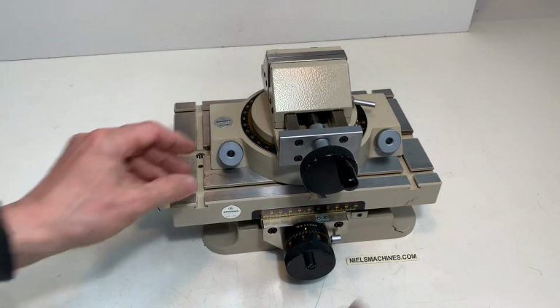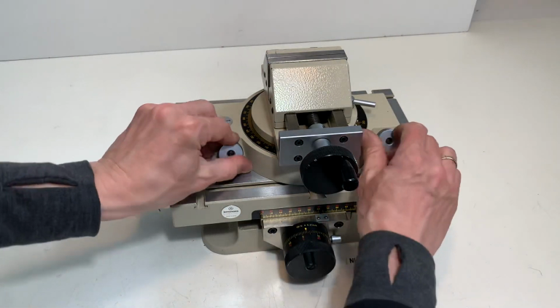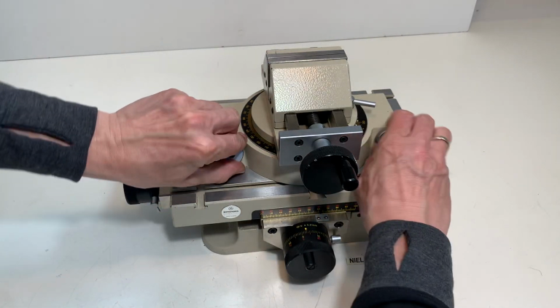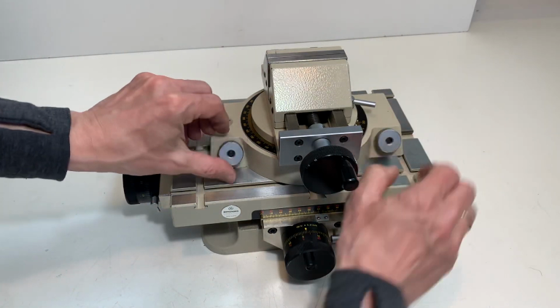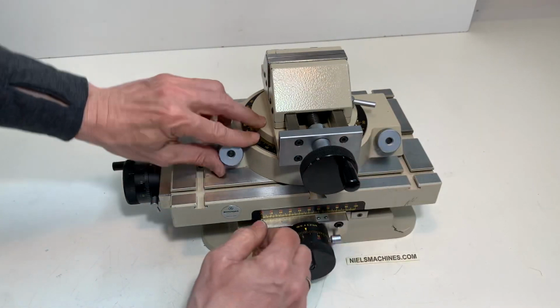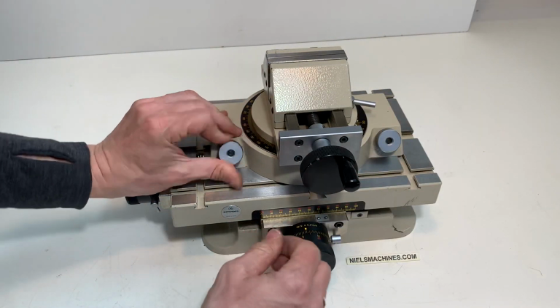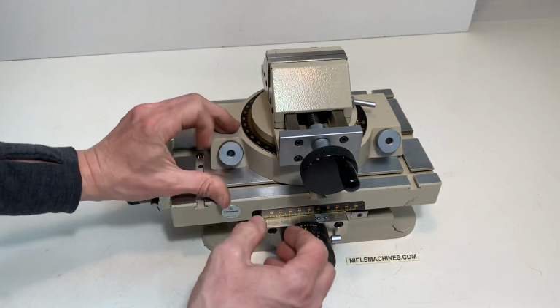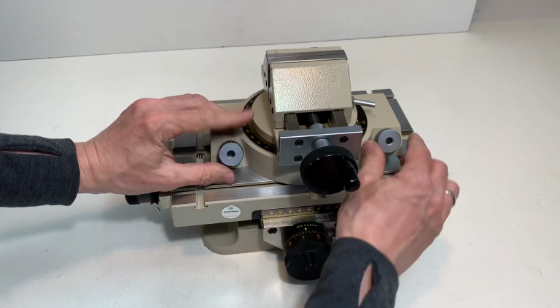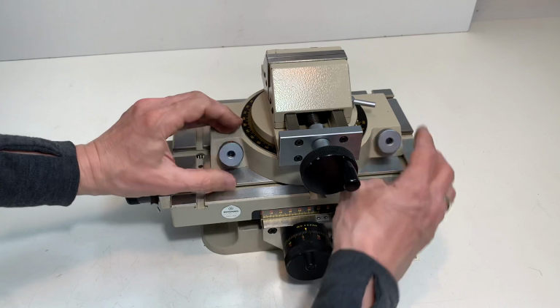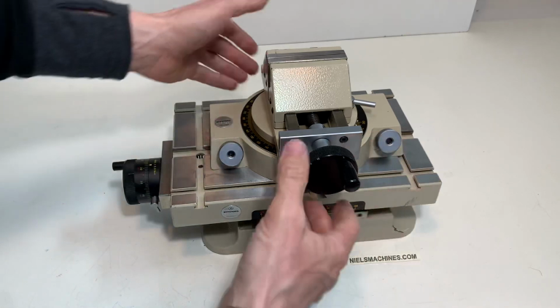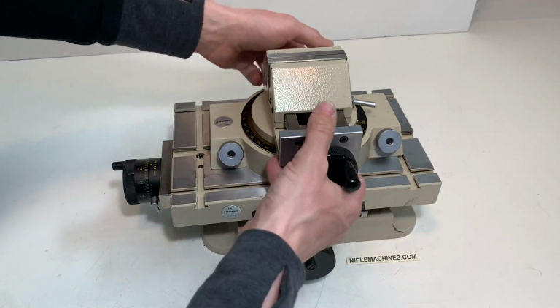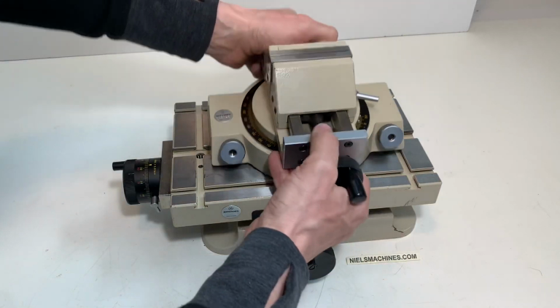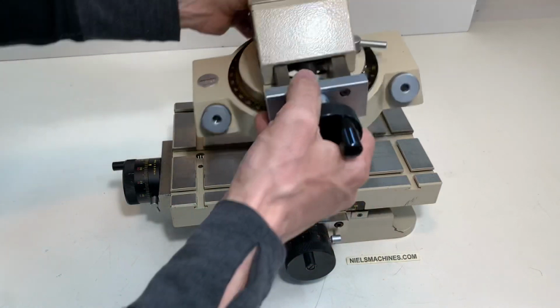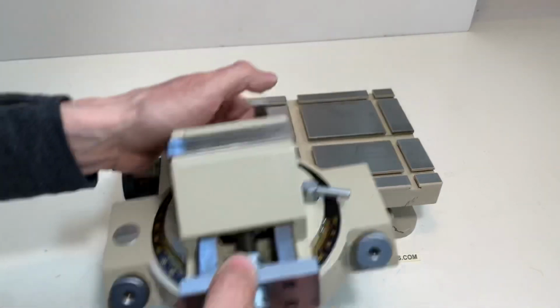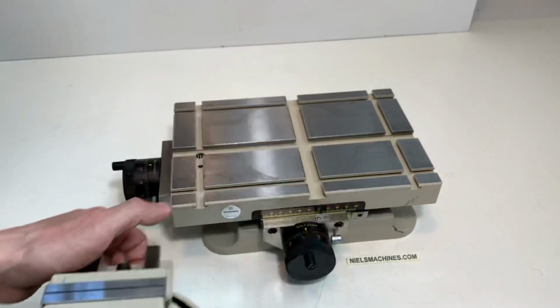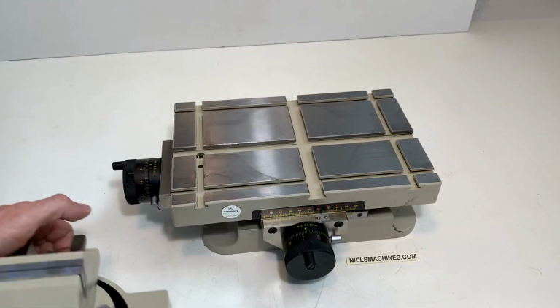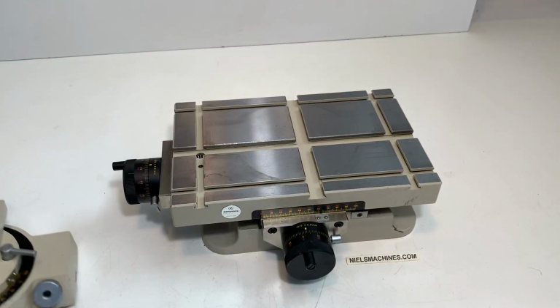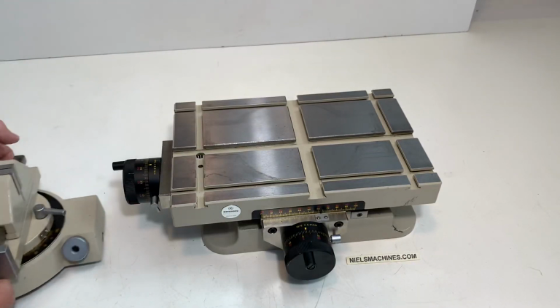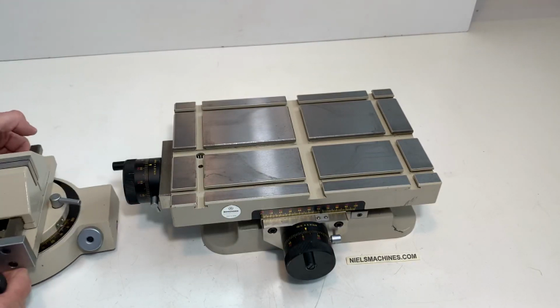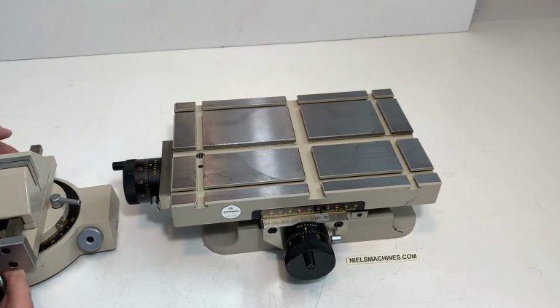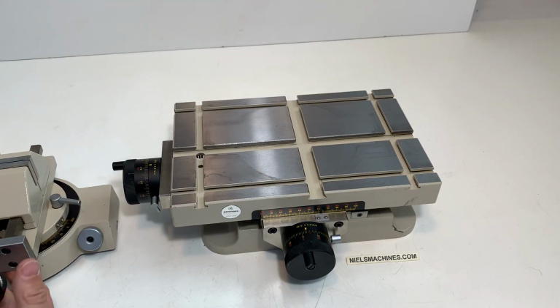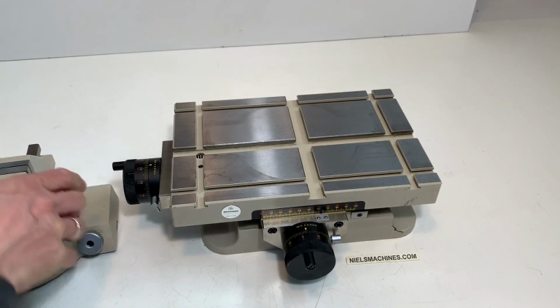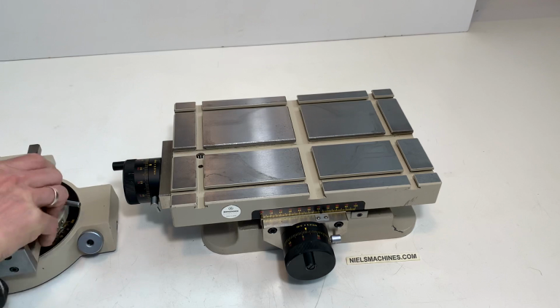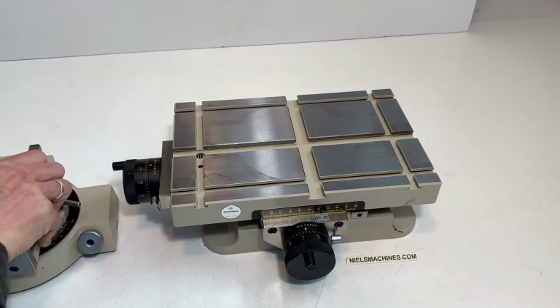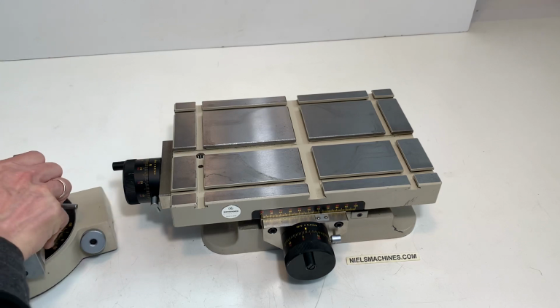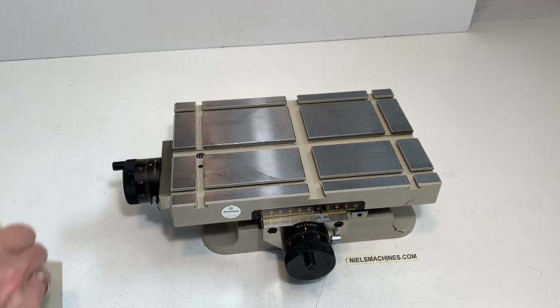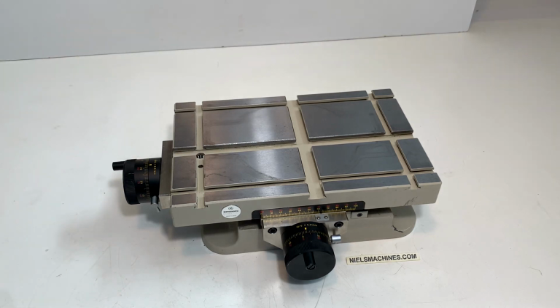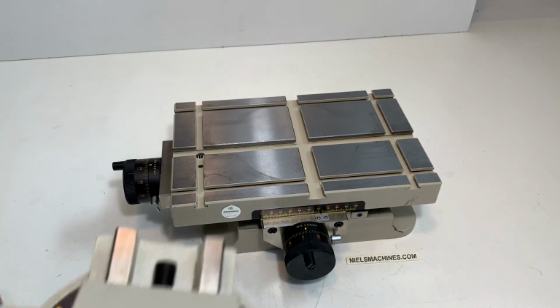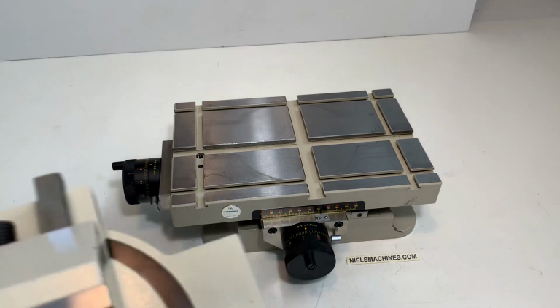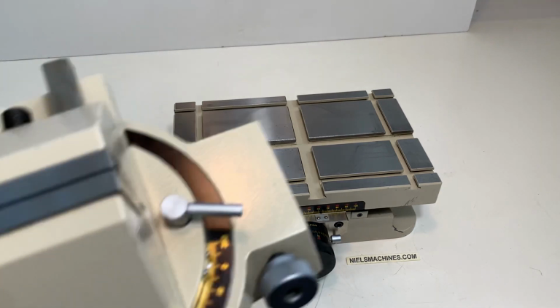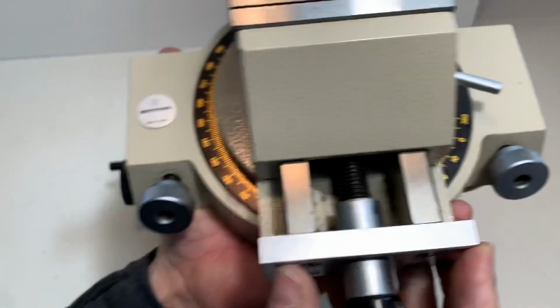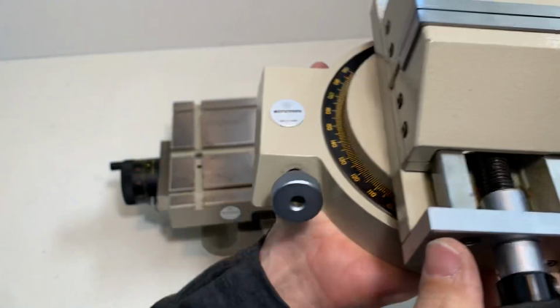It's possible to take the vise off. Maybe I can show it more close.